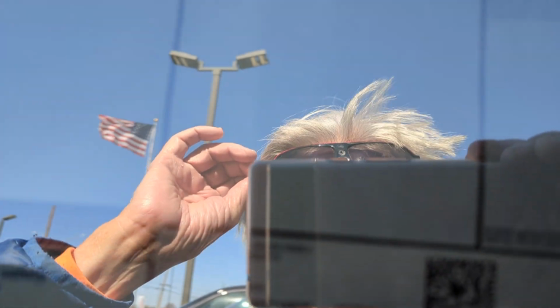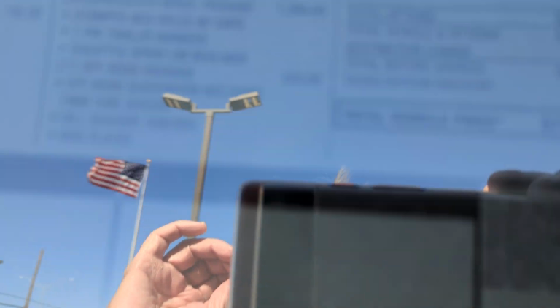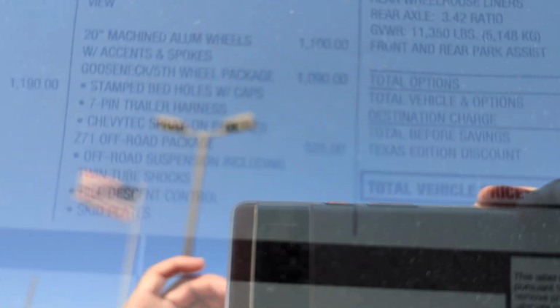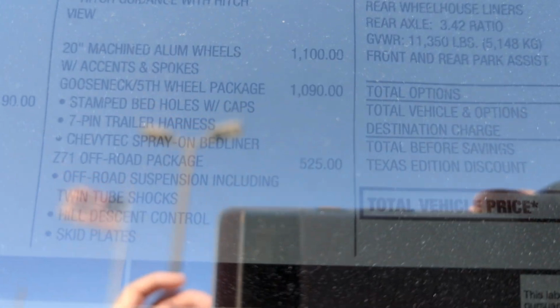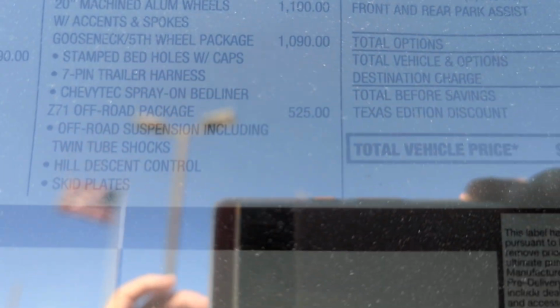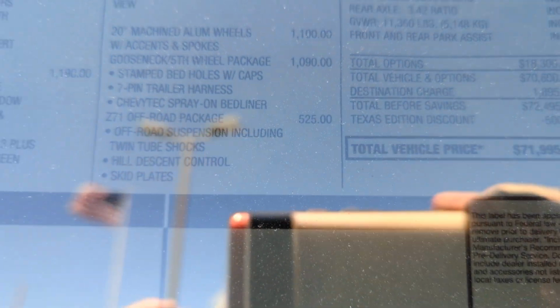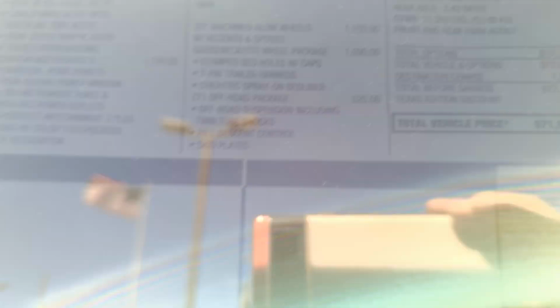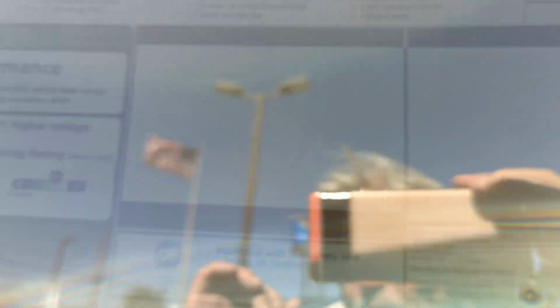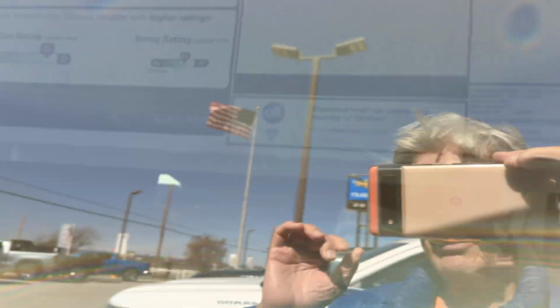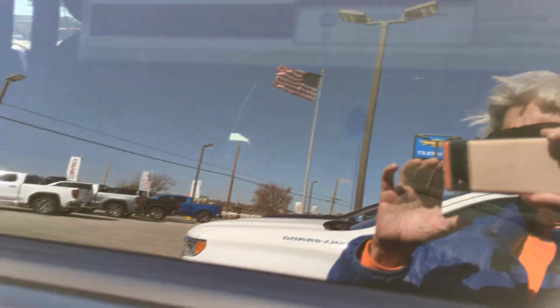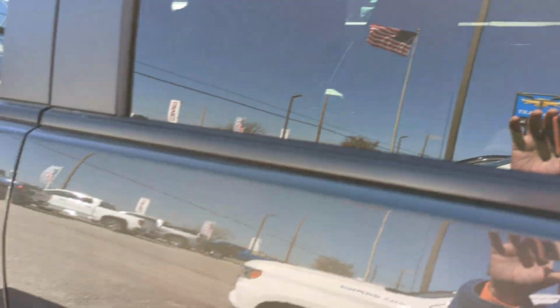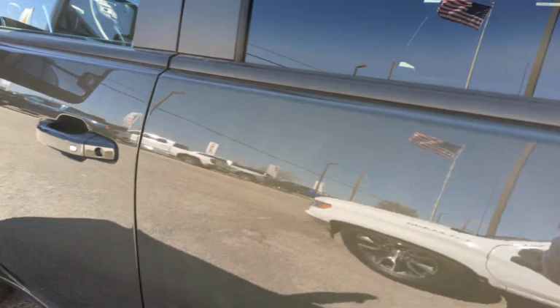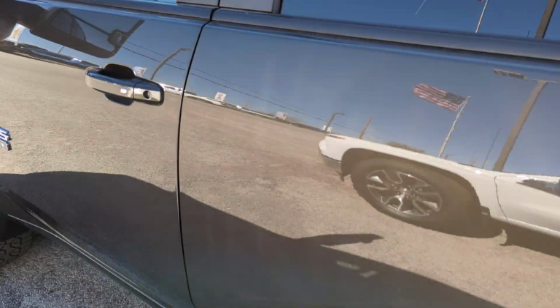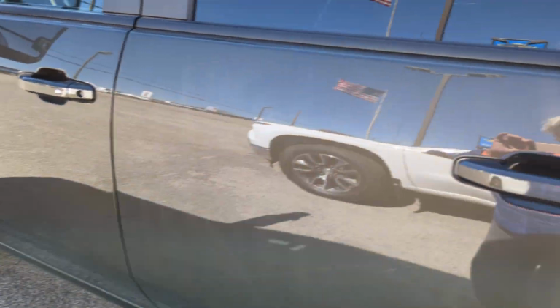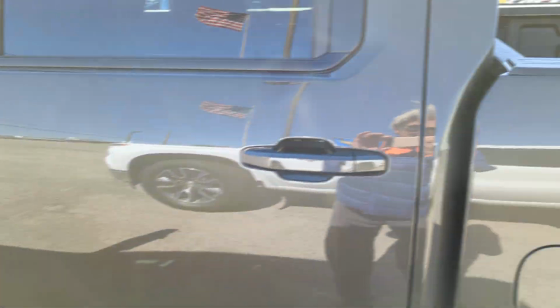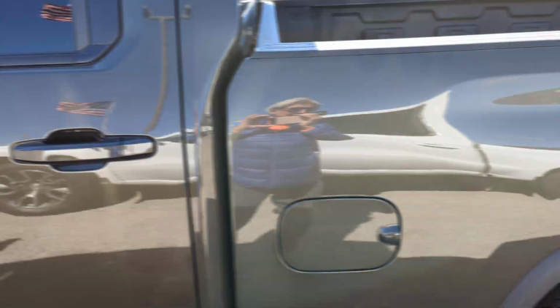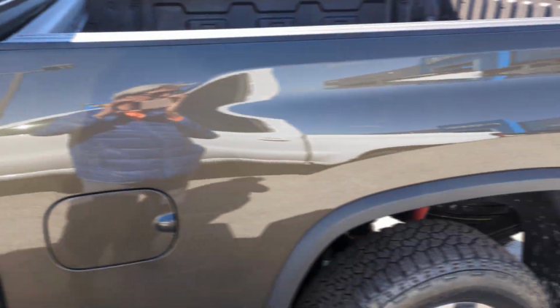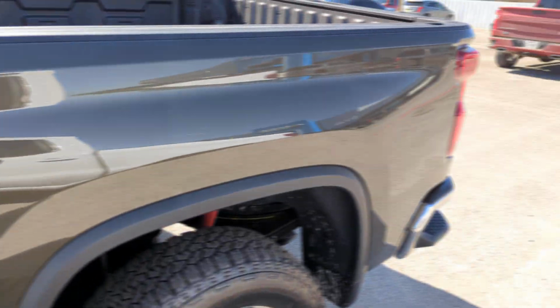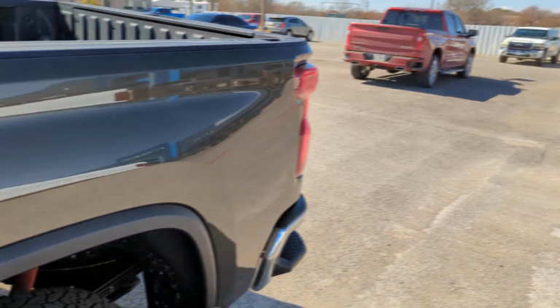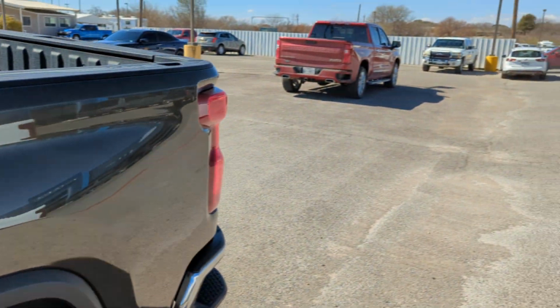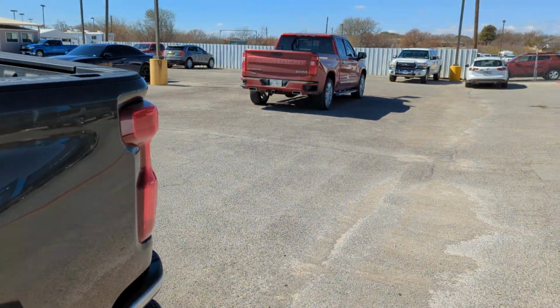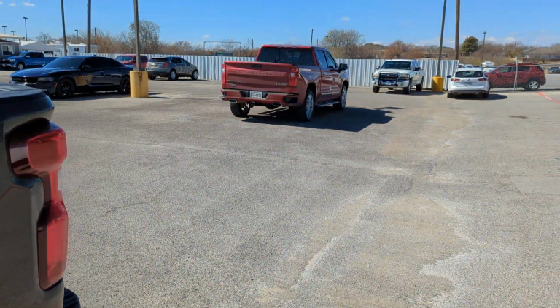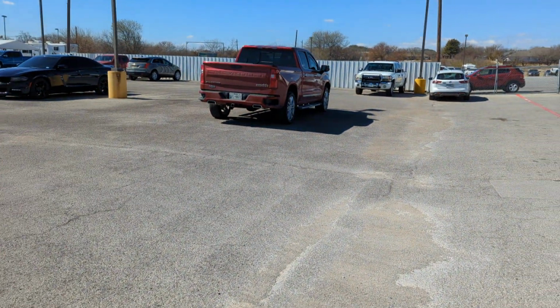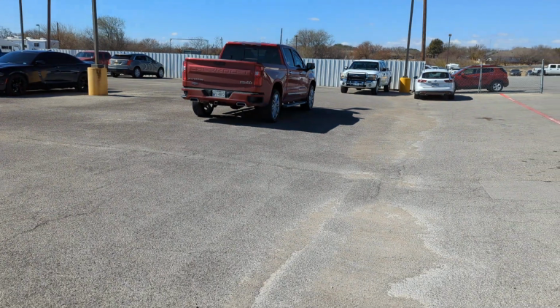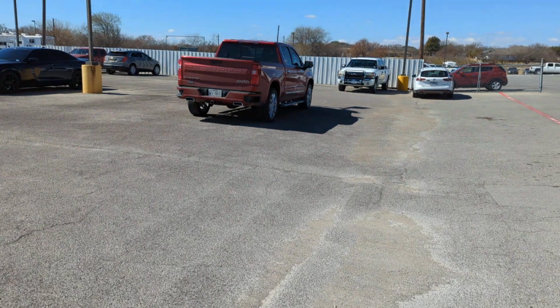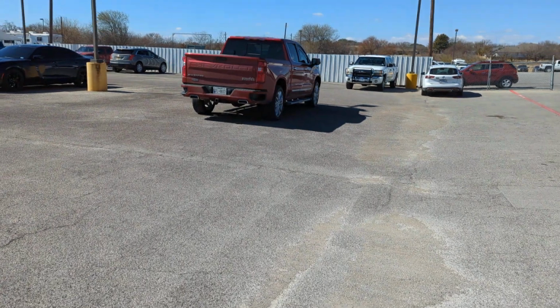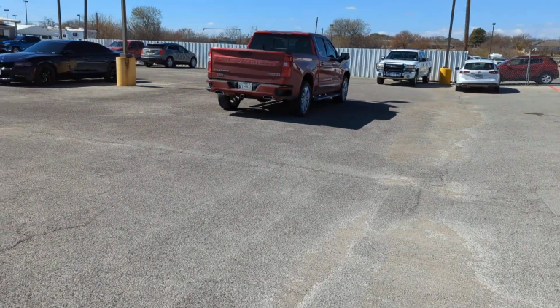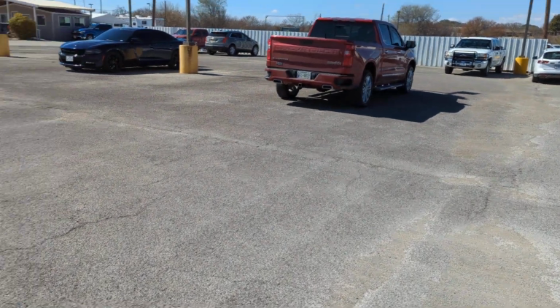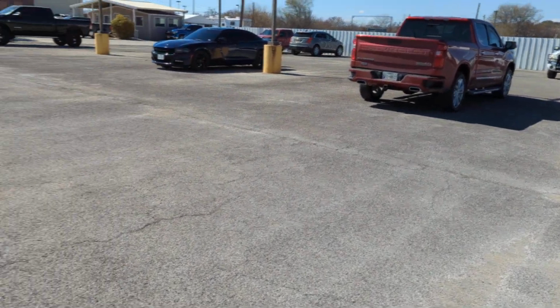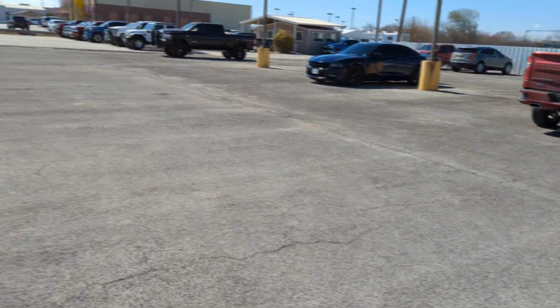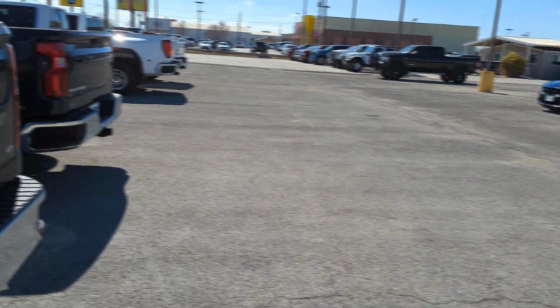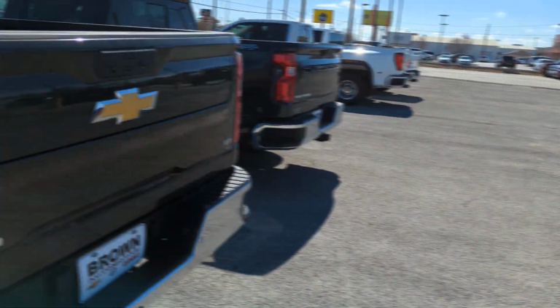It does show $71,000. $71,000. Am I missing something?